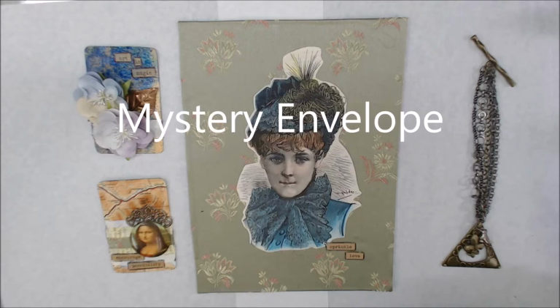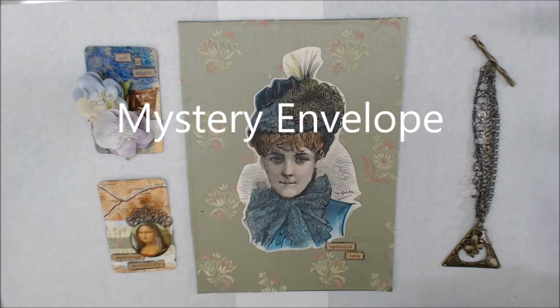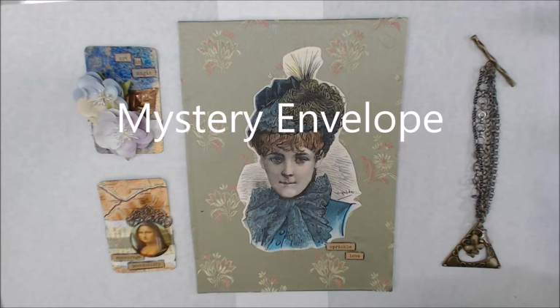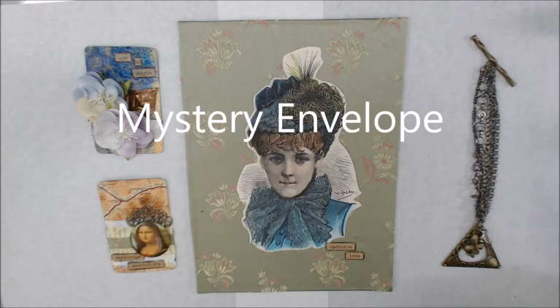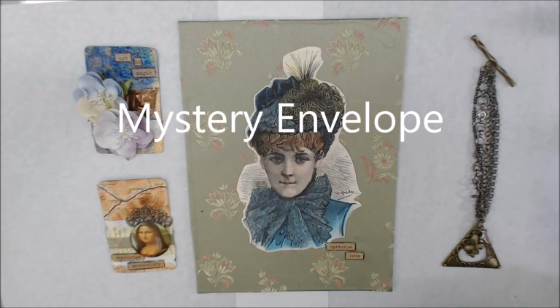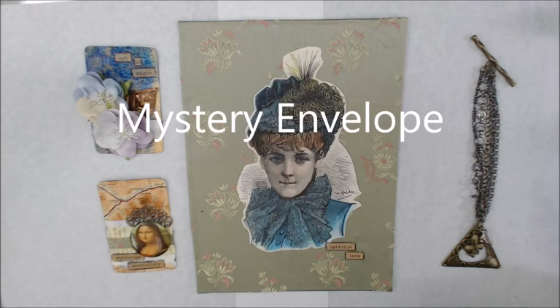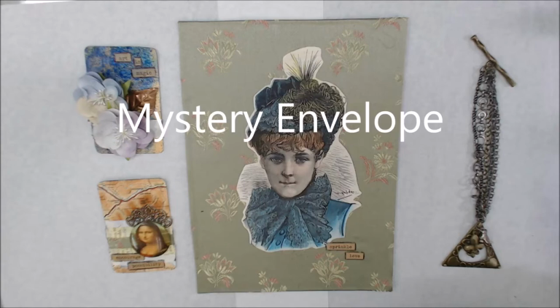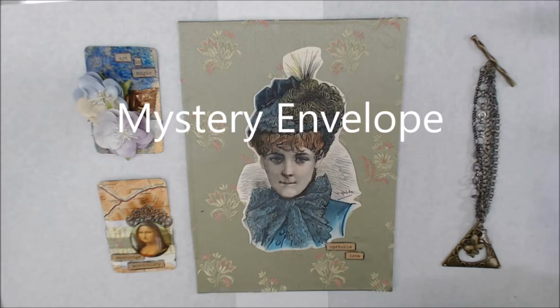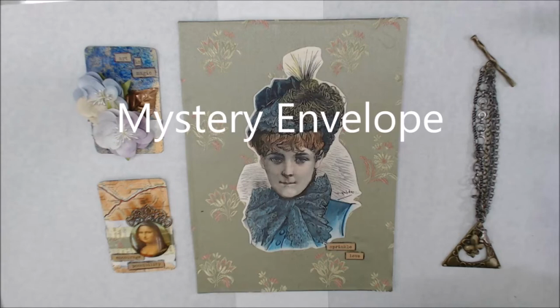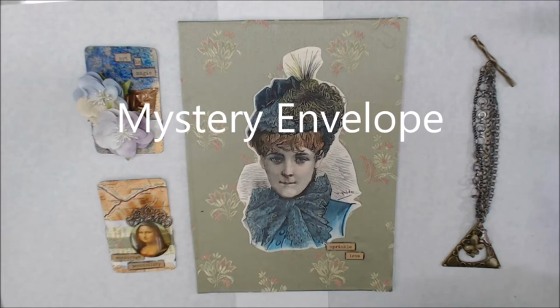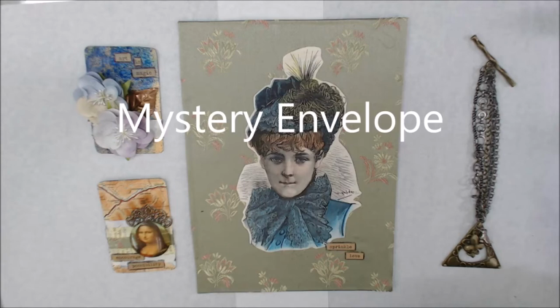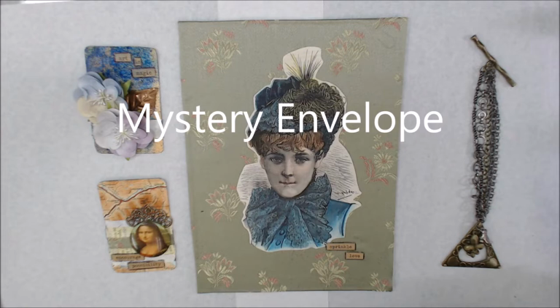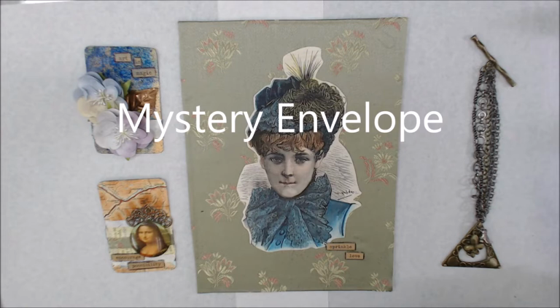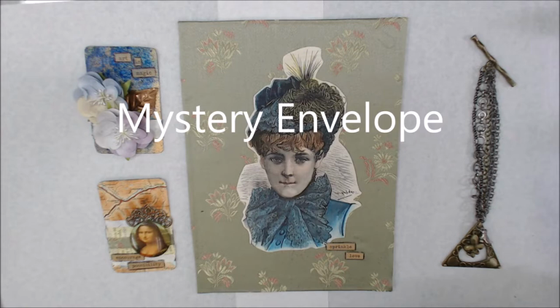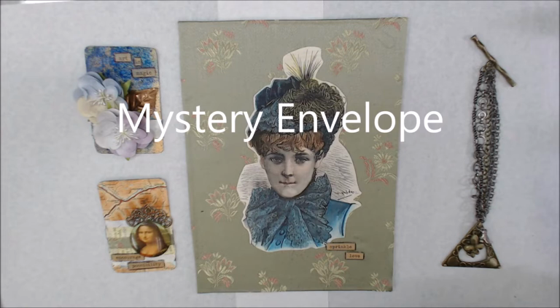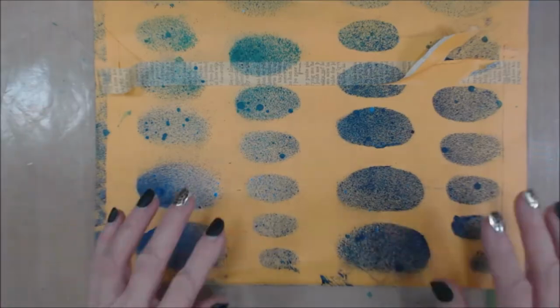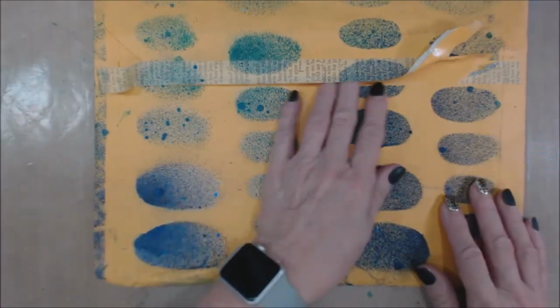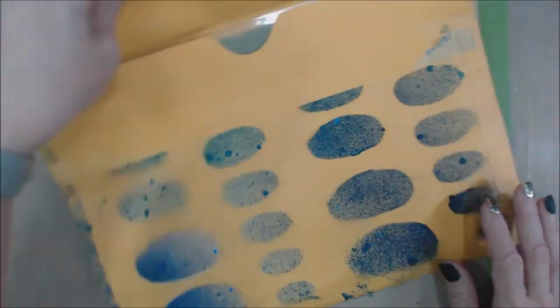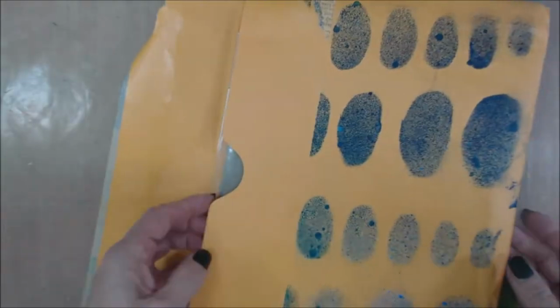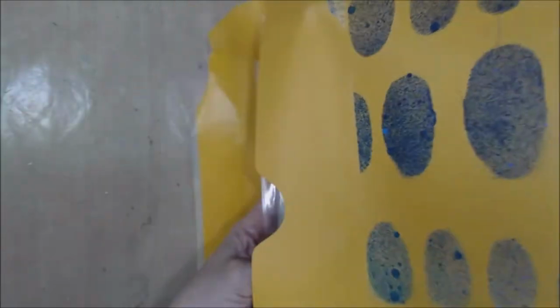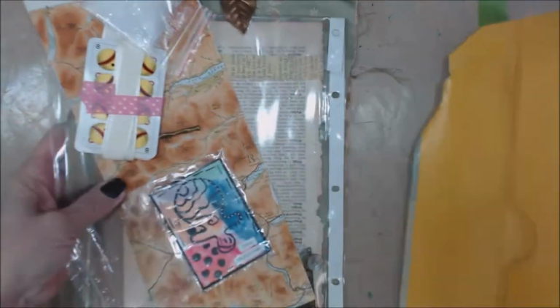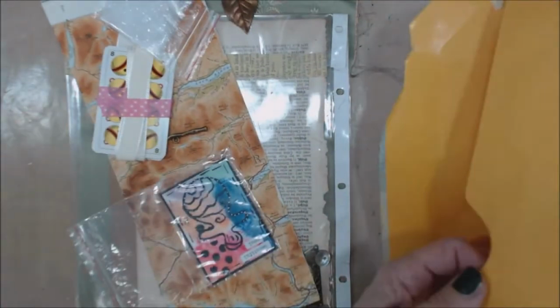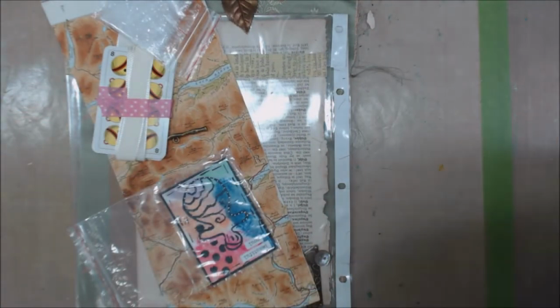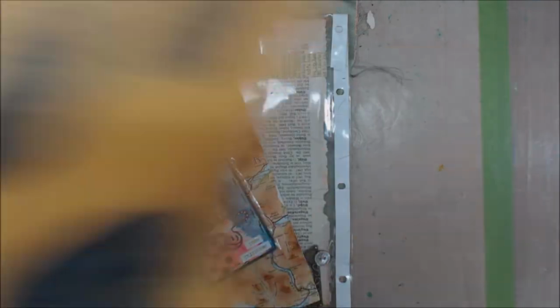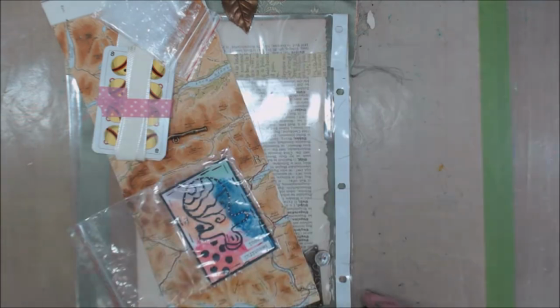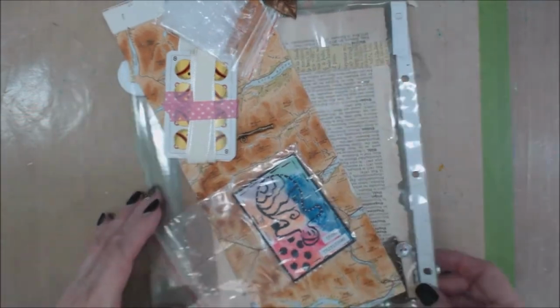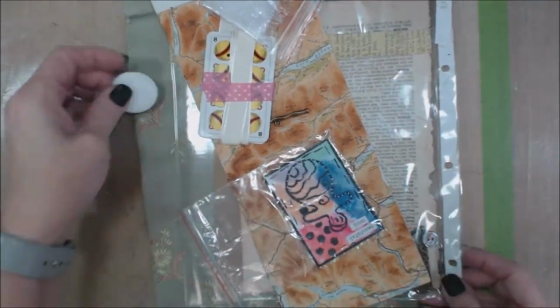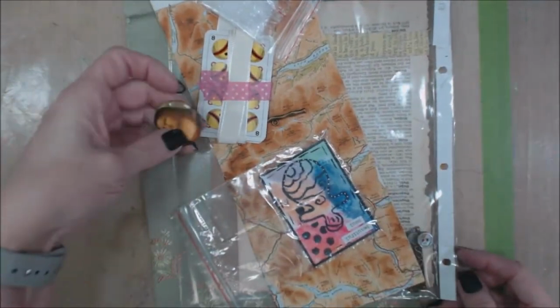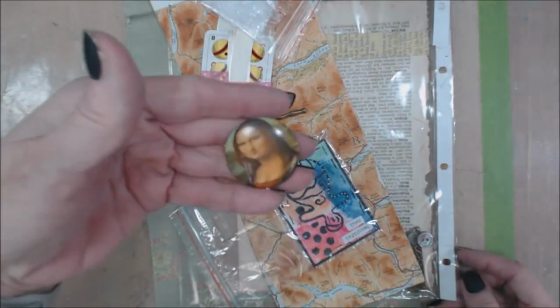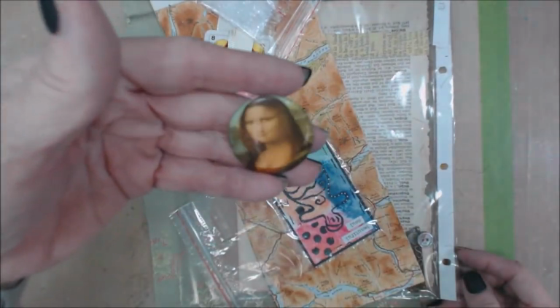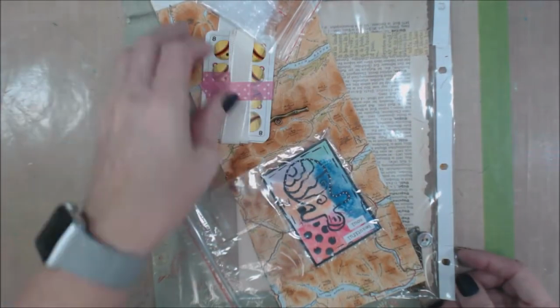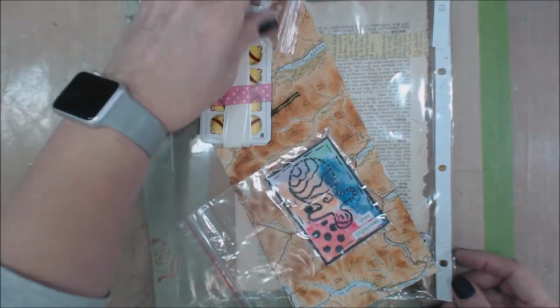Hi everybody. Peg here with another mystery envelope. This is something that Bea sent to me, and I'm going to open the envelope and show you what was inside. She sends us these little fun packages and says create.